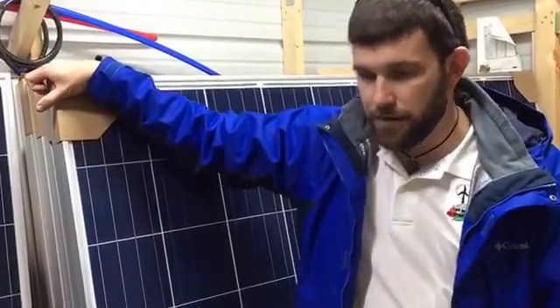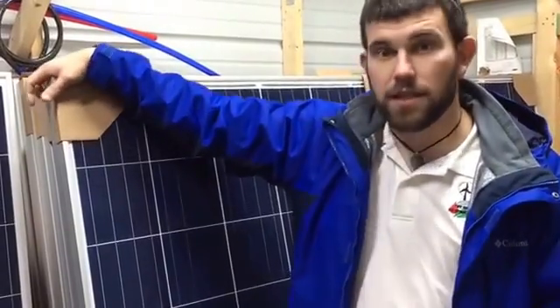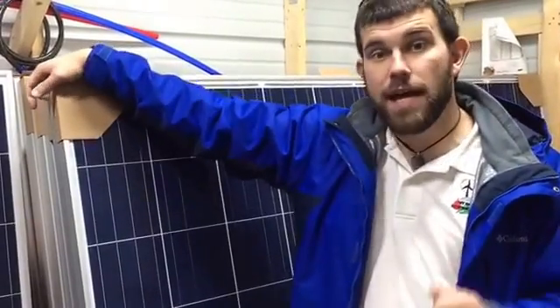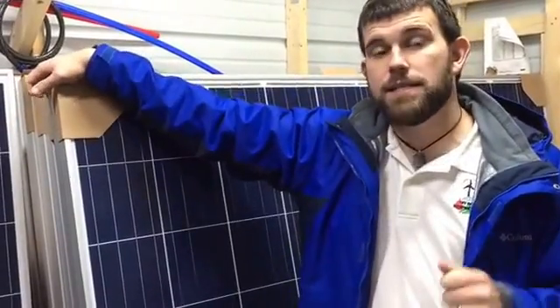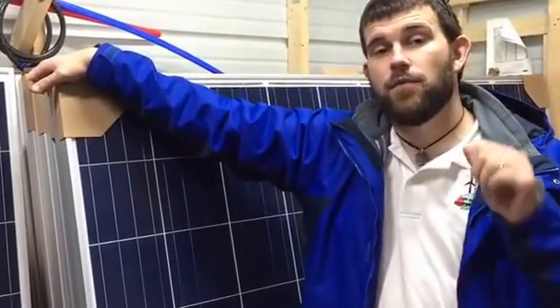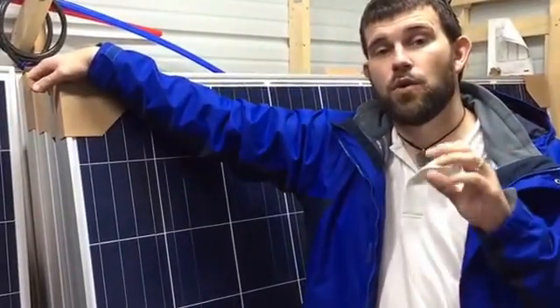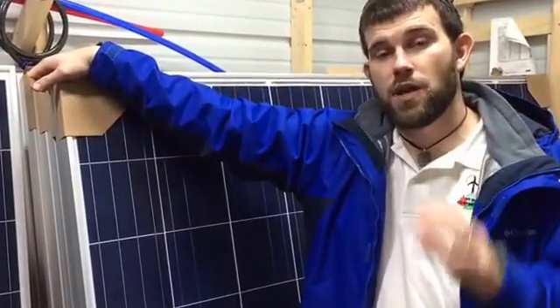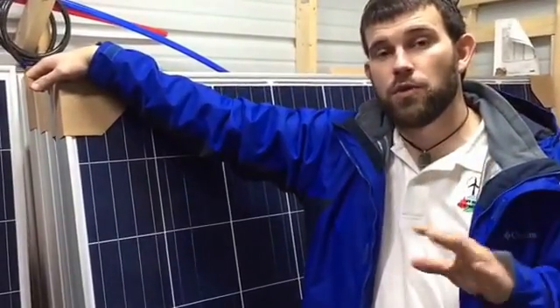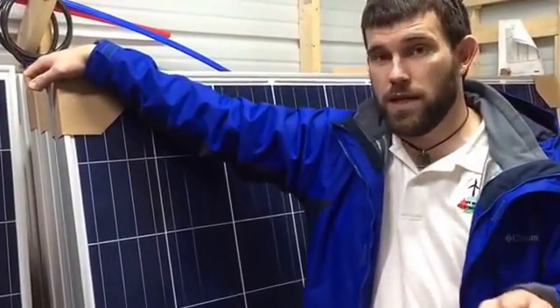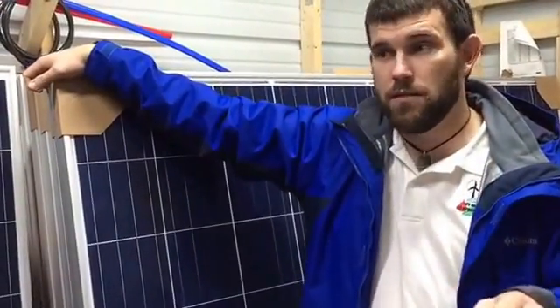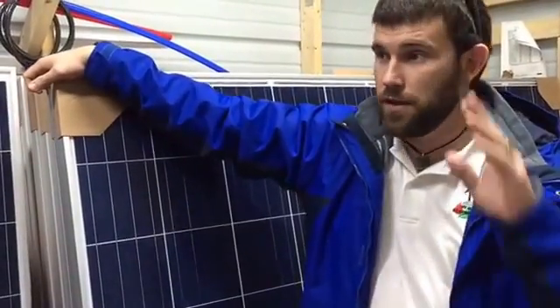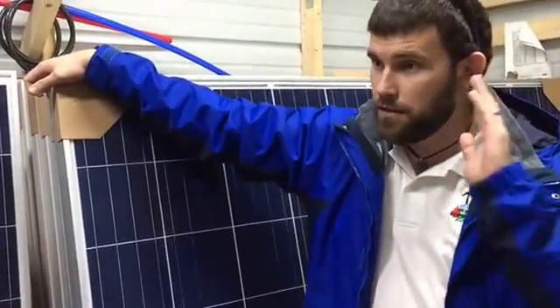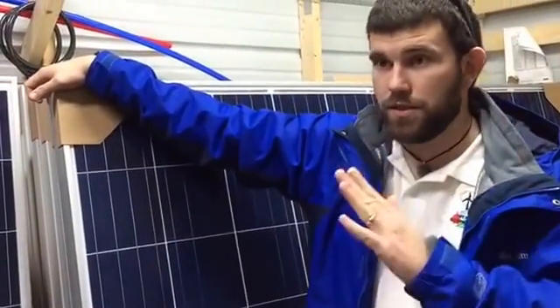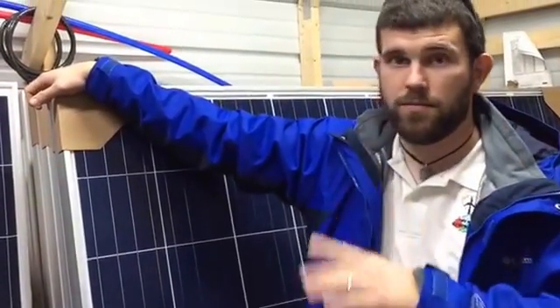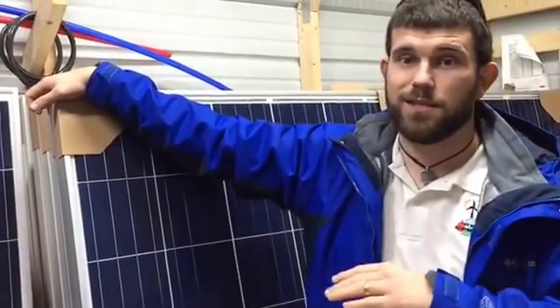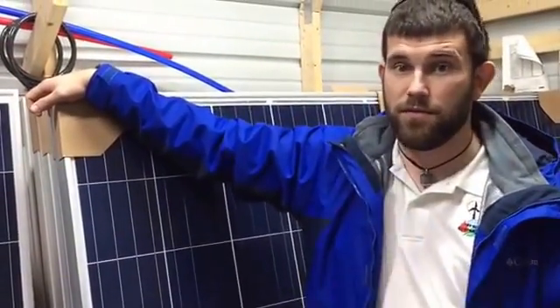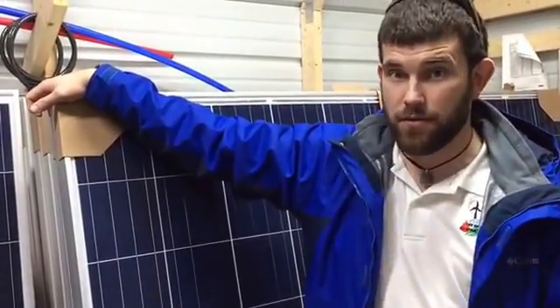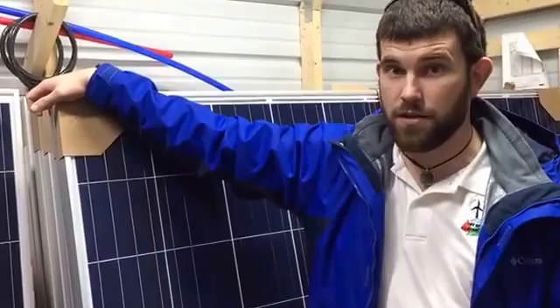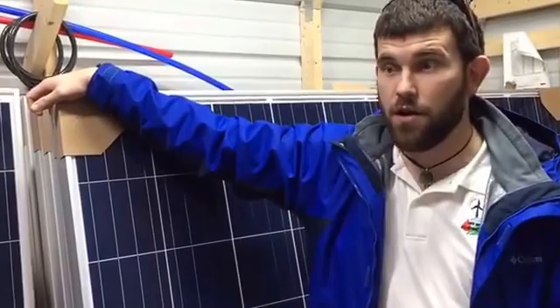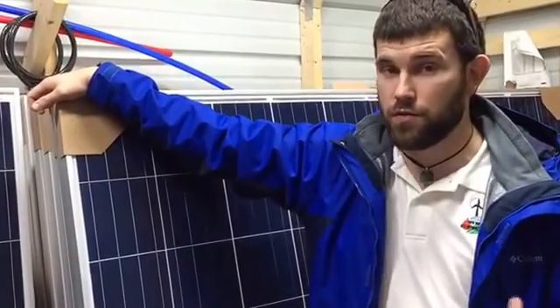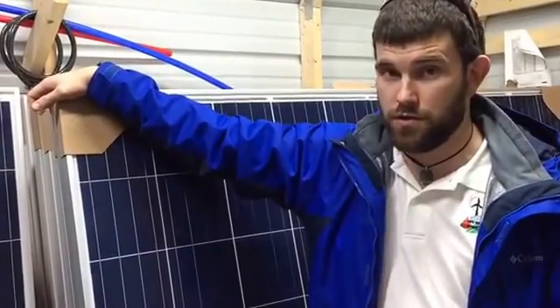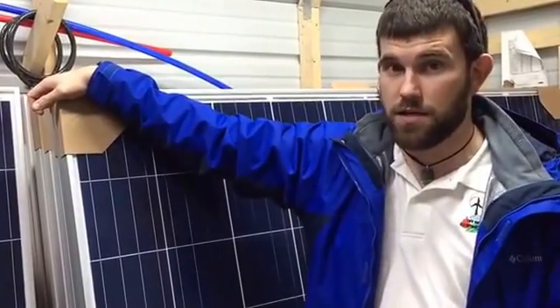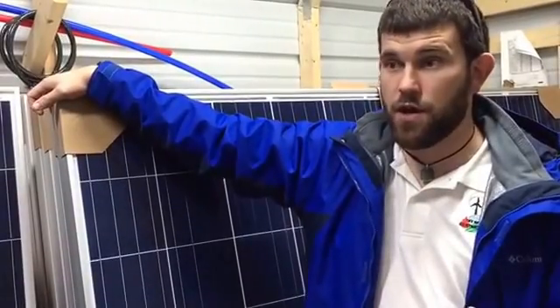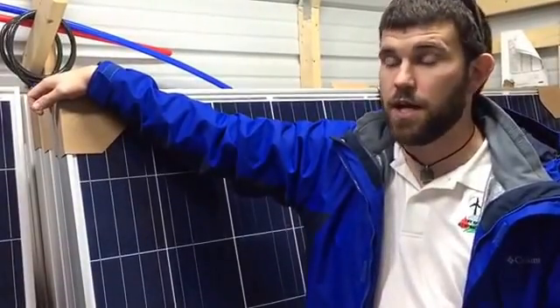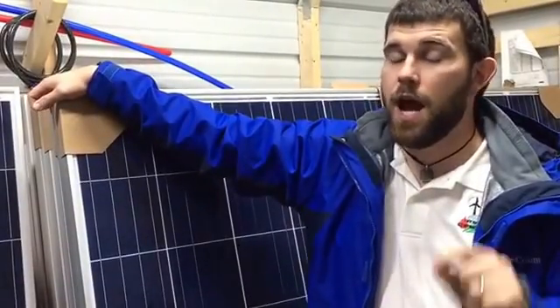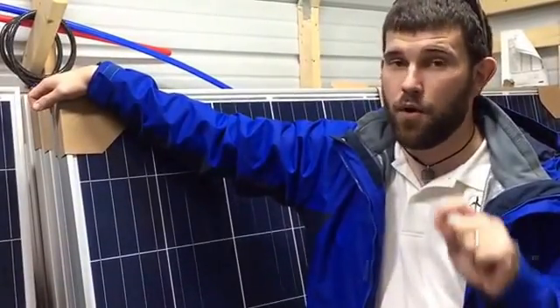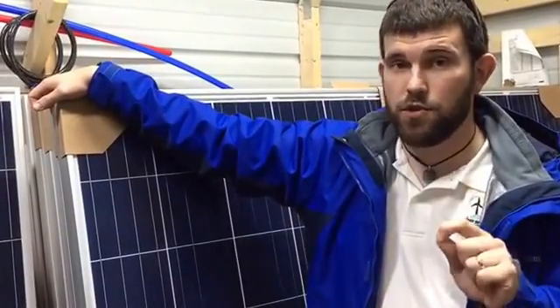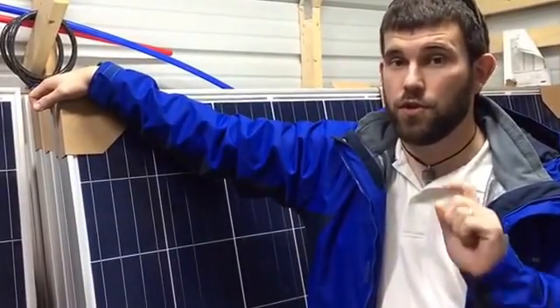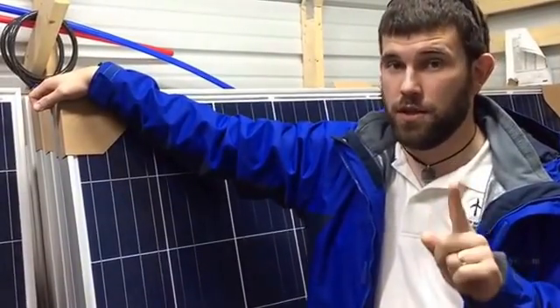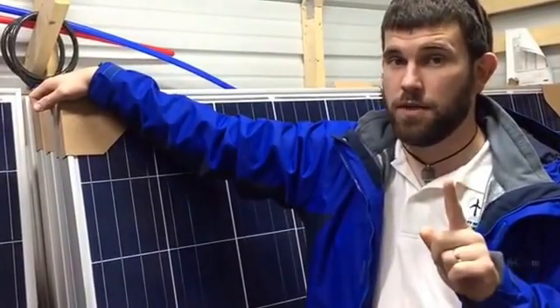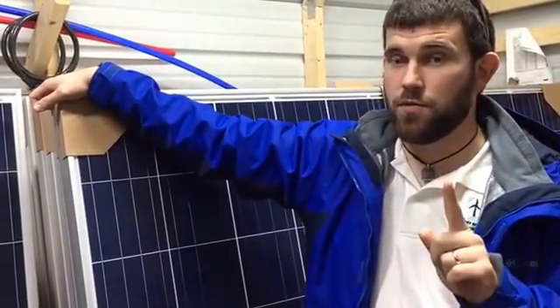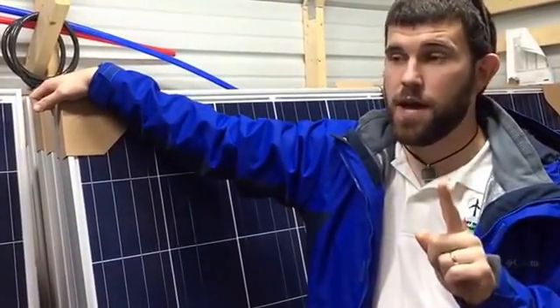The class for solar and wind throughout 2017 is going to be a flat $300 for the two days of training. I promise you, you're going to get your money's worth back.